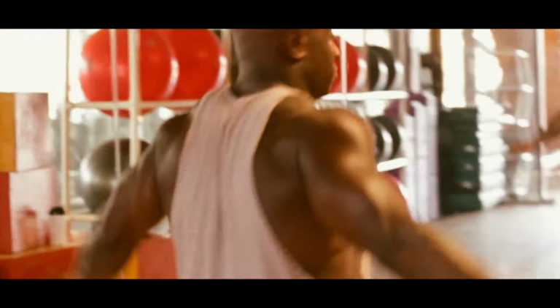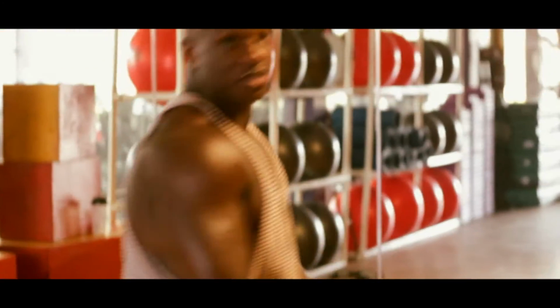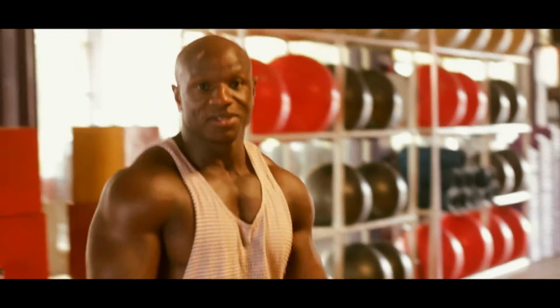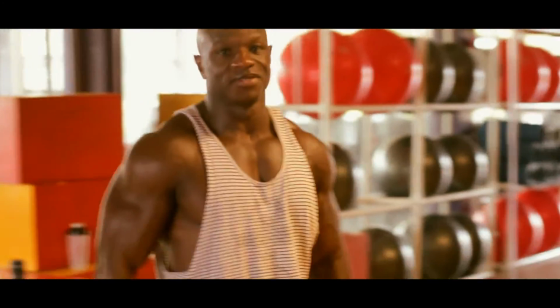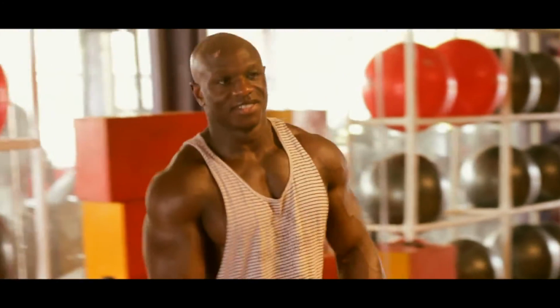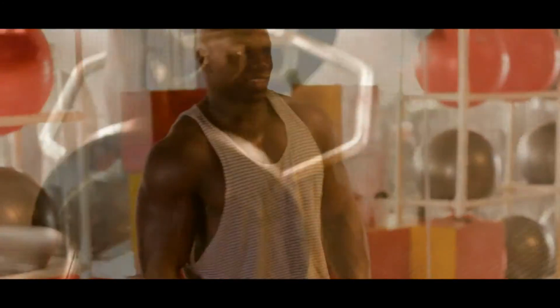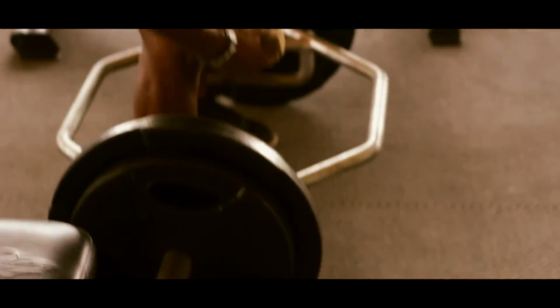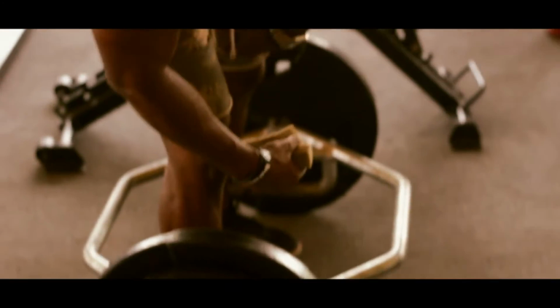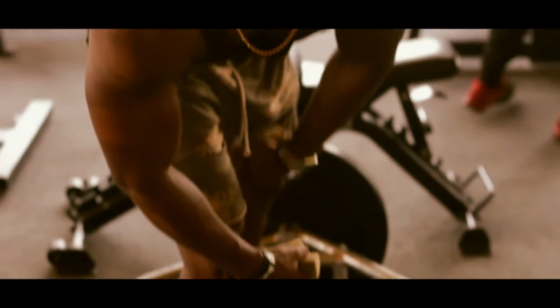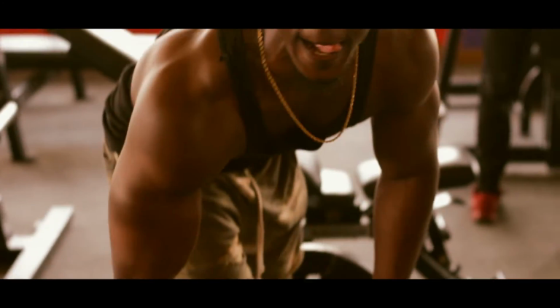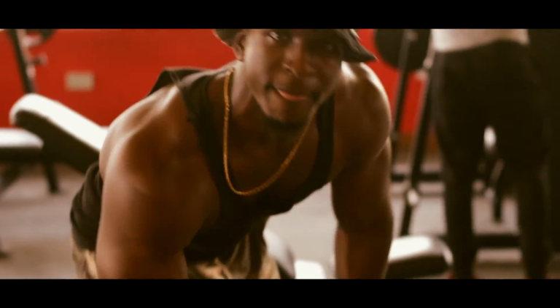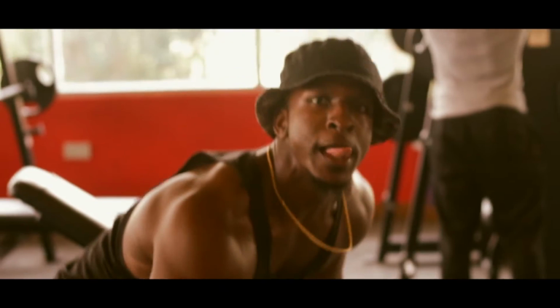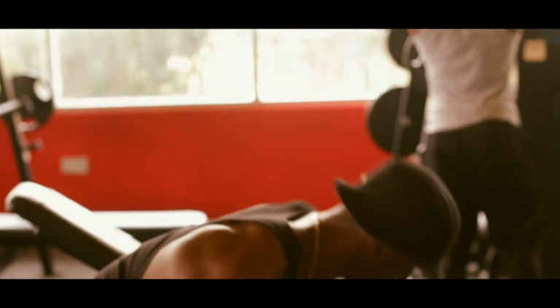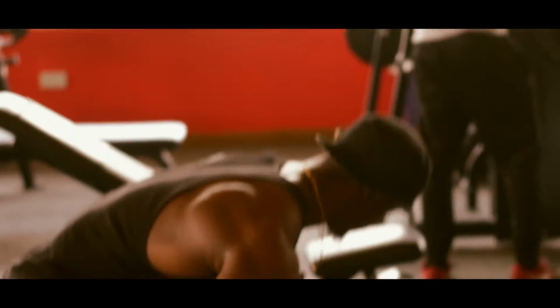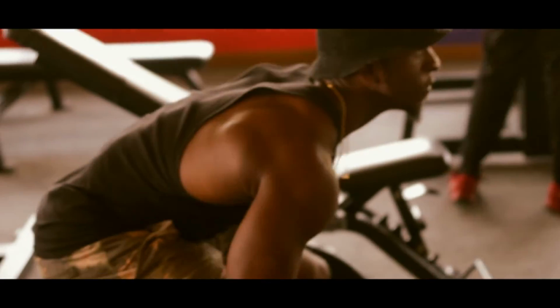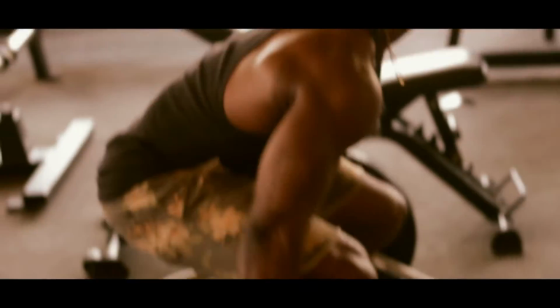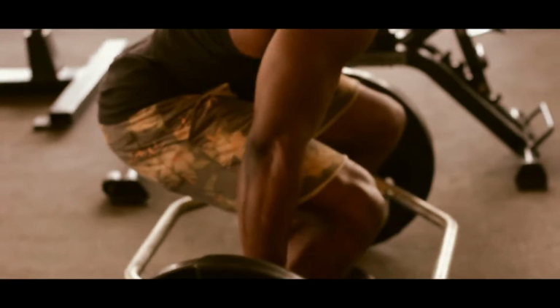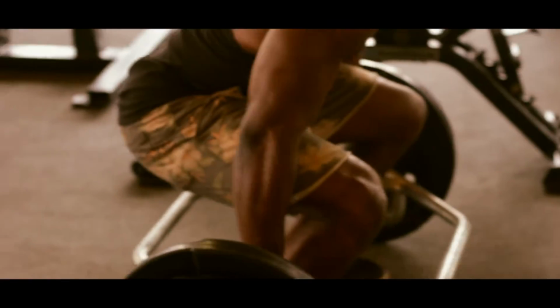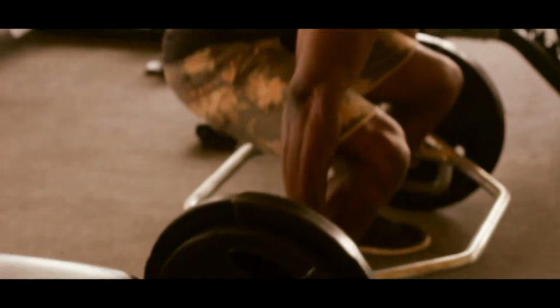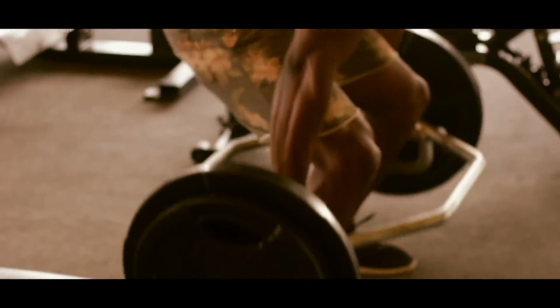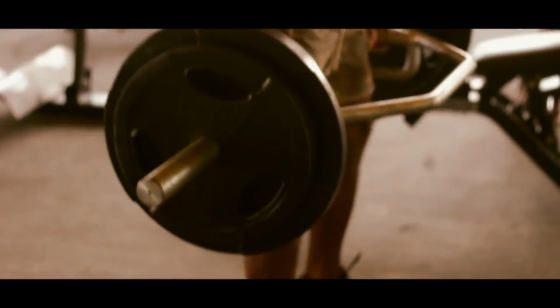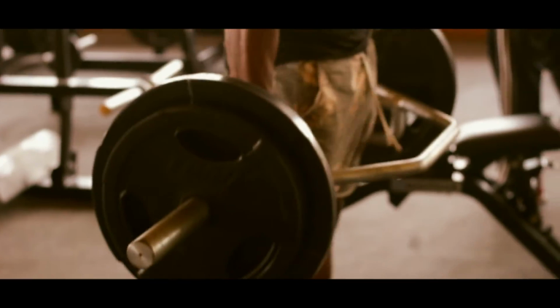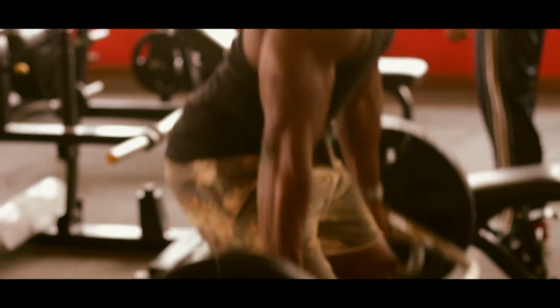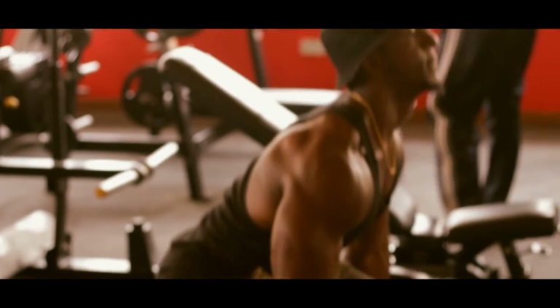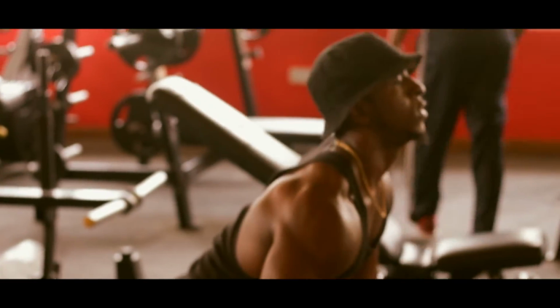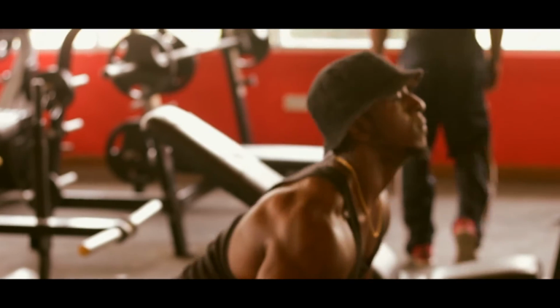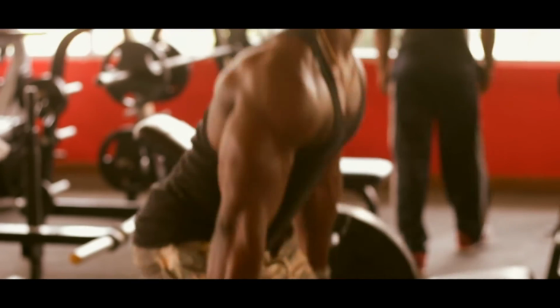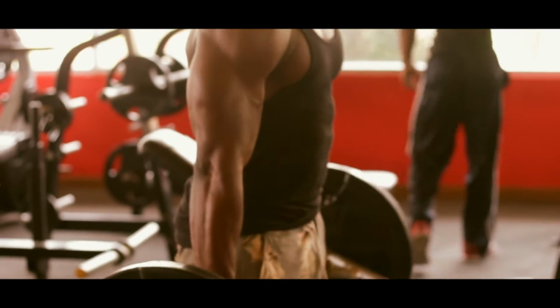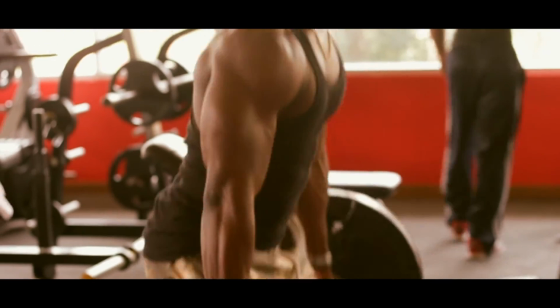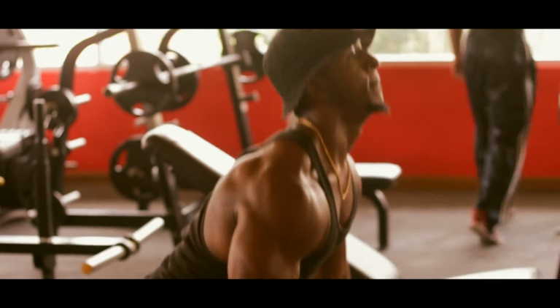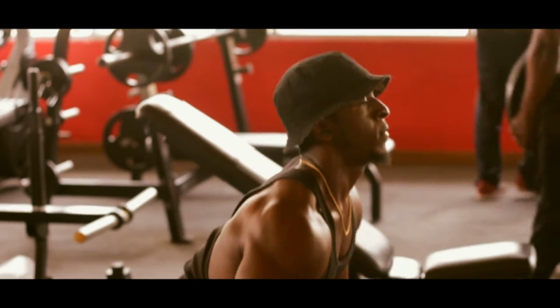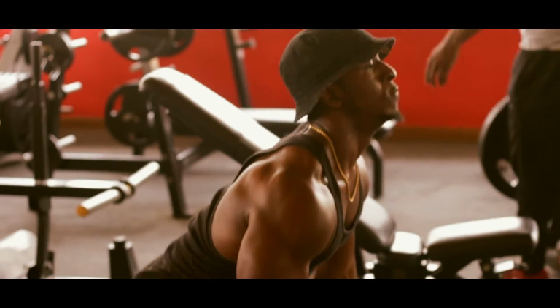What's up guys? Urban John here again, and here you are looking at me doing weighted legs. What is this? Is this some sorcery? No.